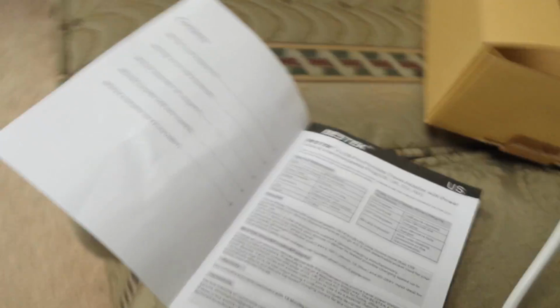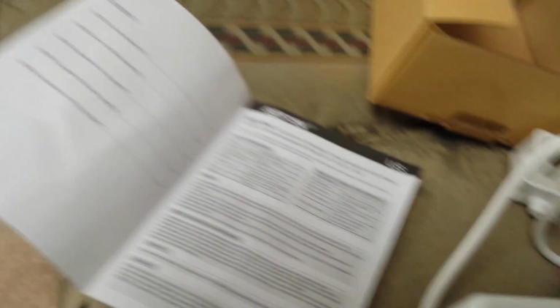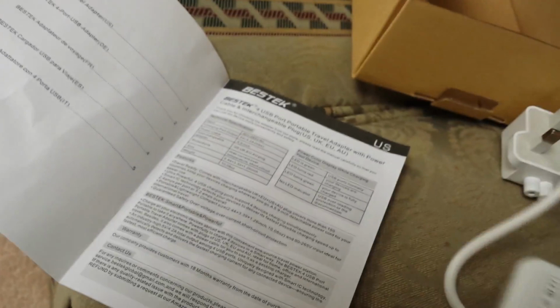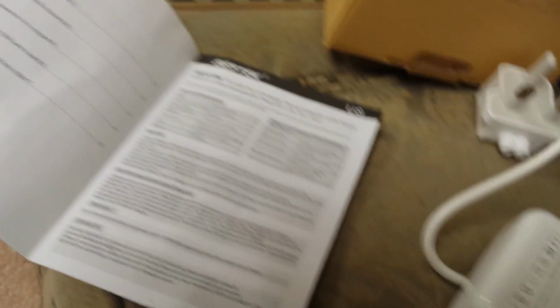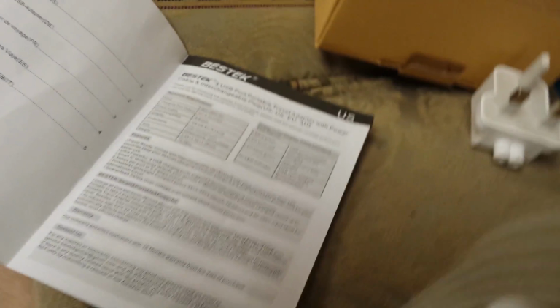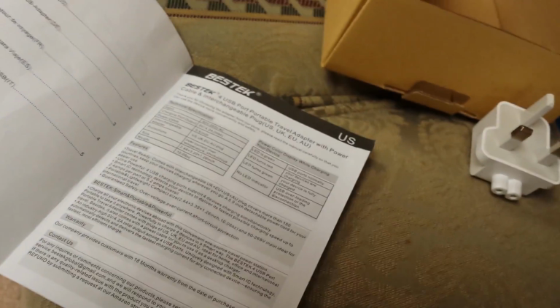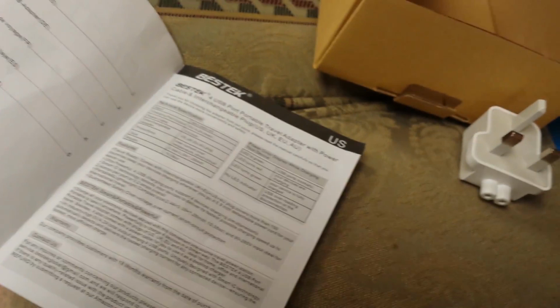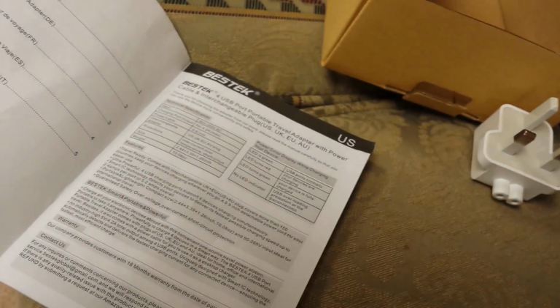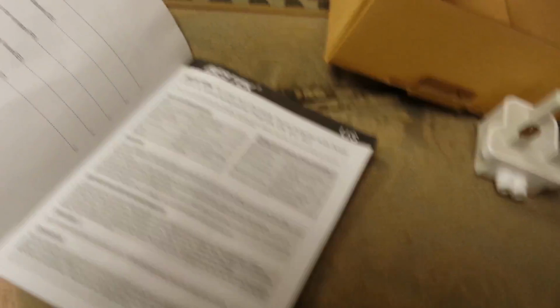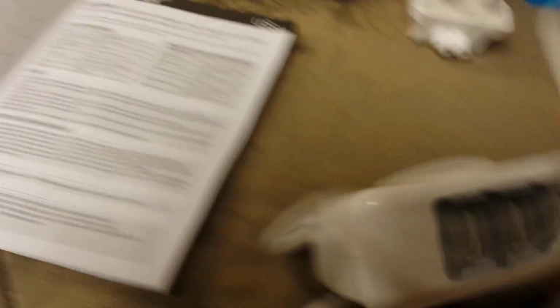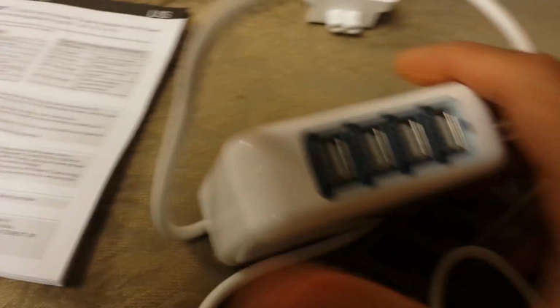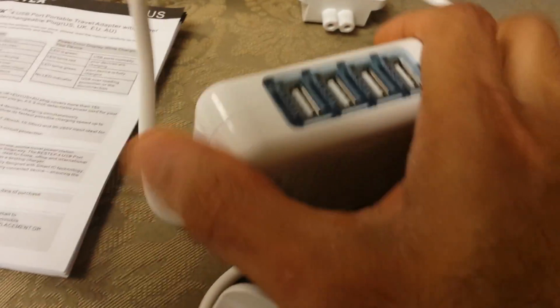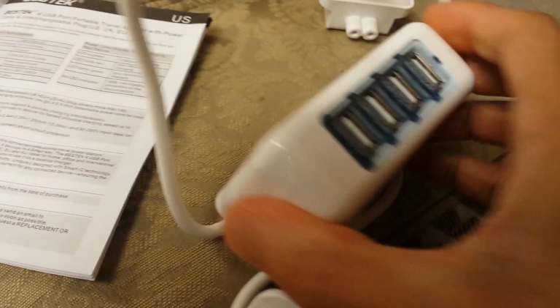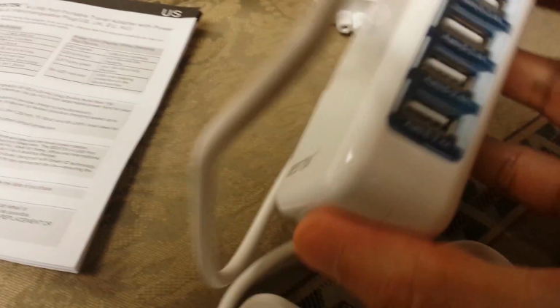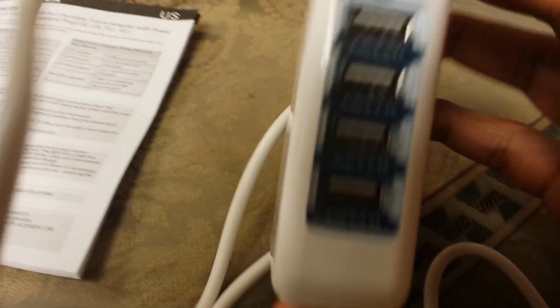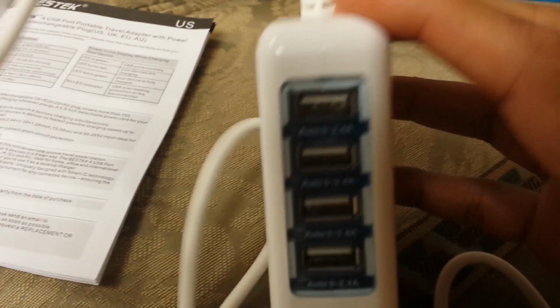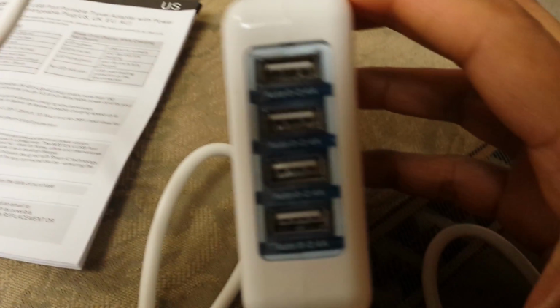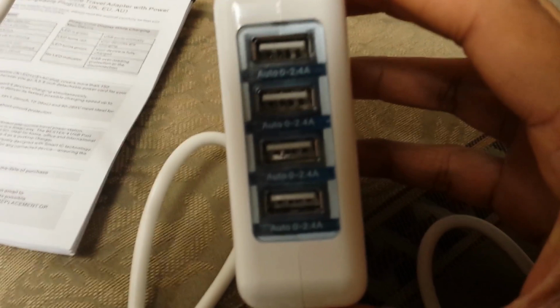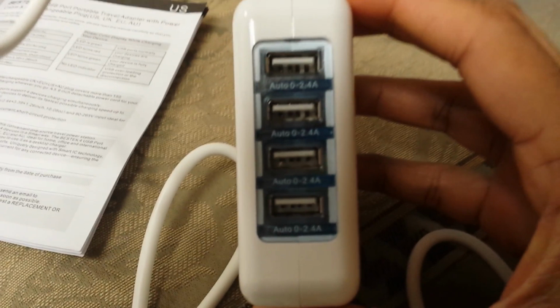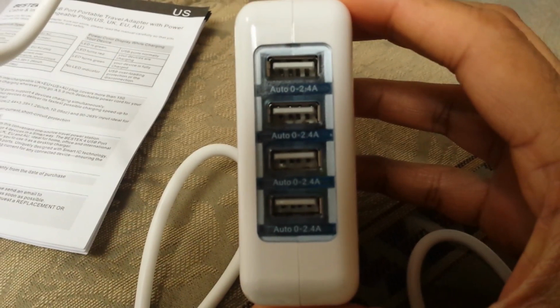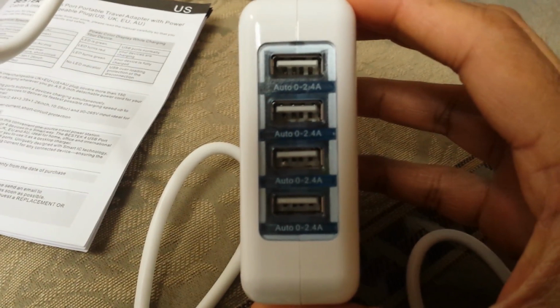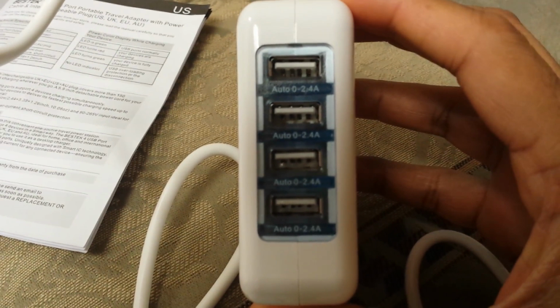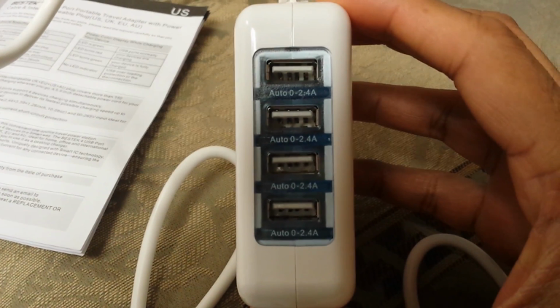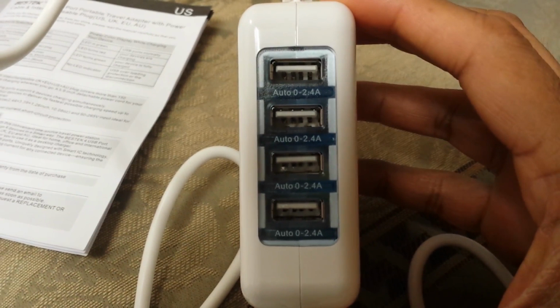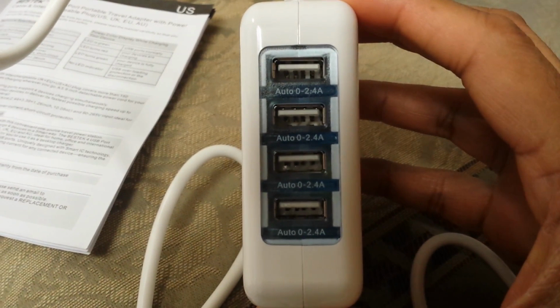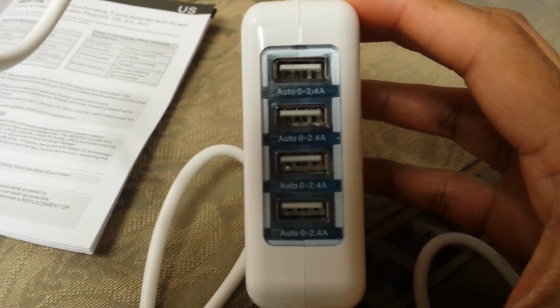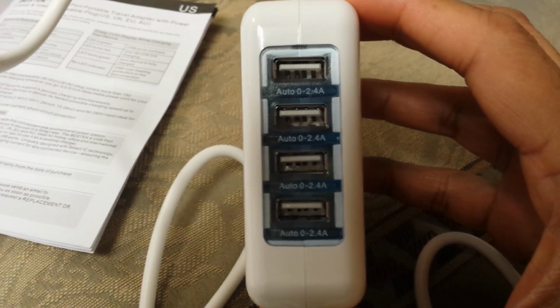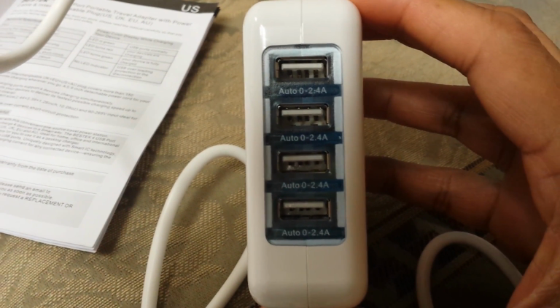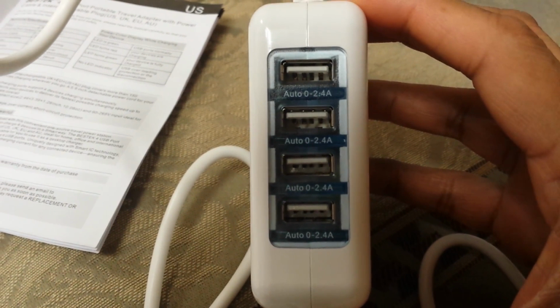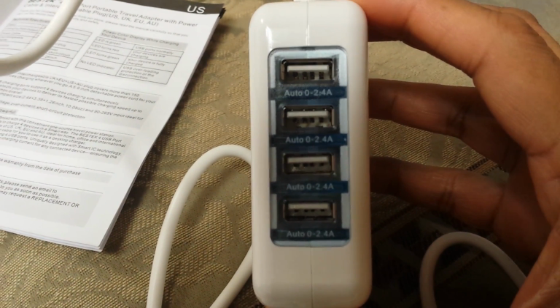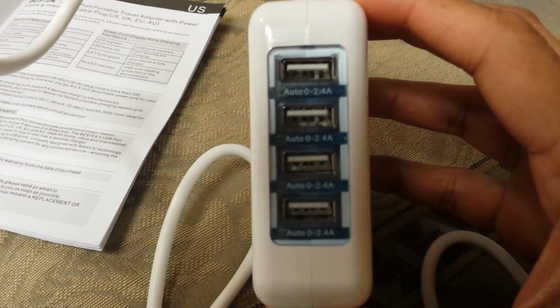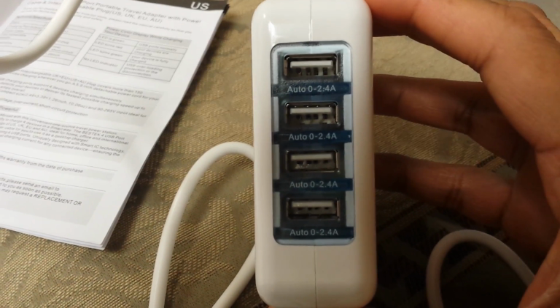It also comes with four USB ports in case you have to charge stuff — obviously that's what you'd be using it for, not to make a sandwich or anything.